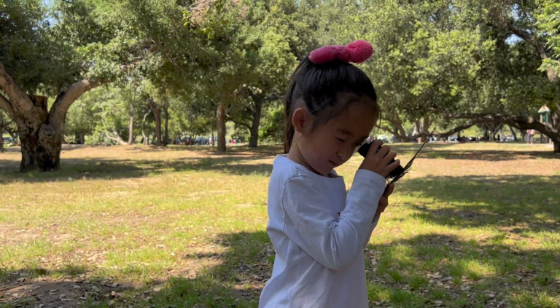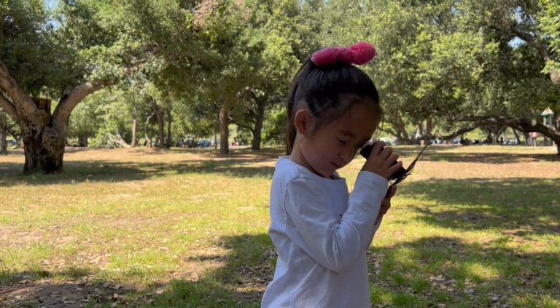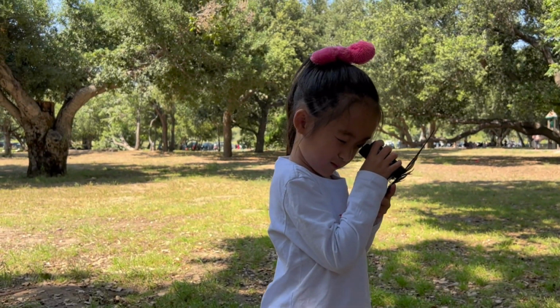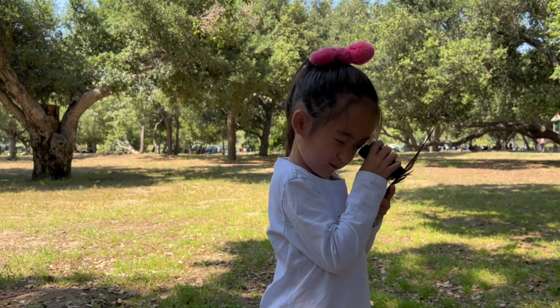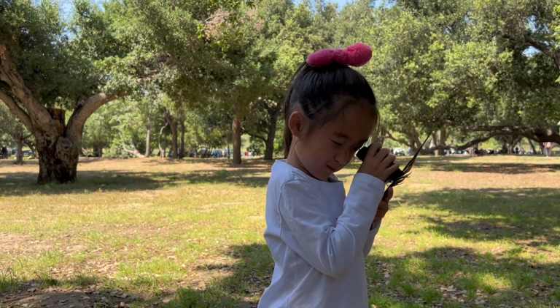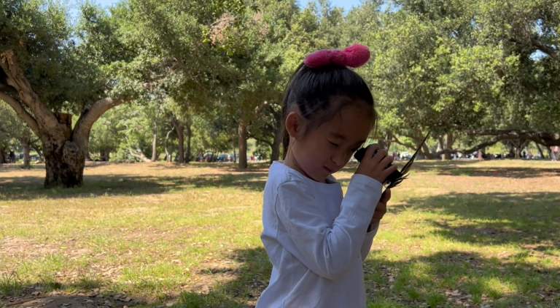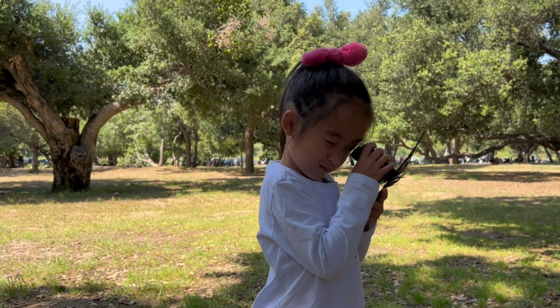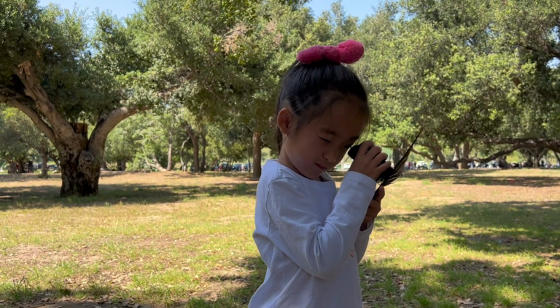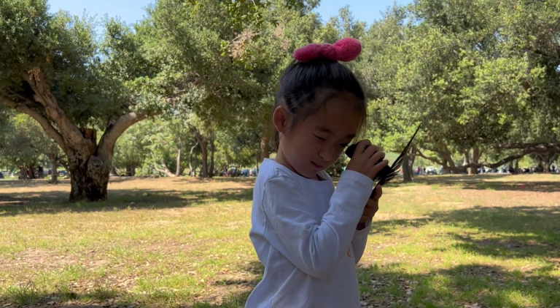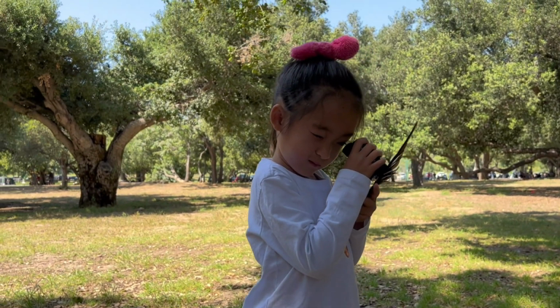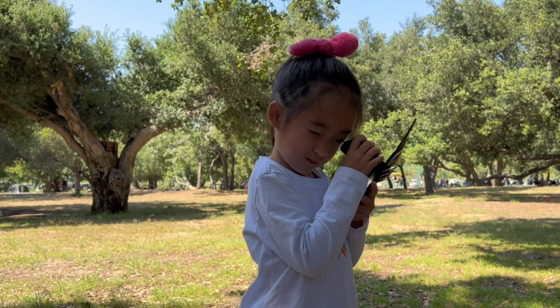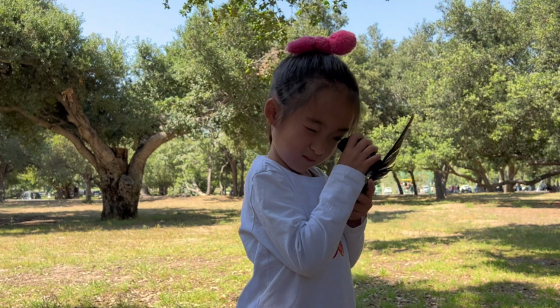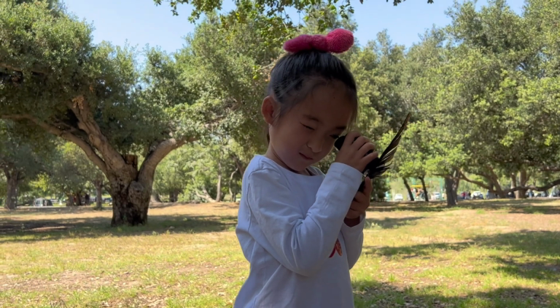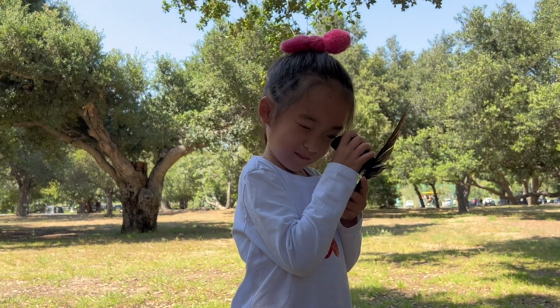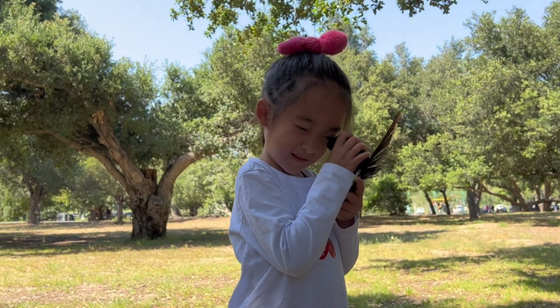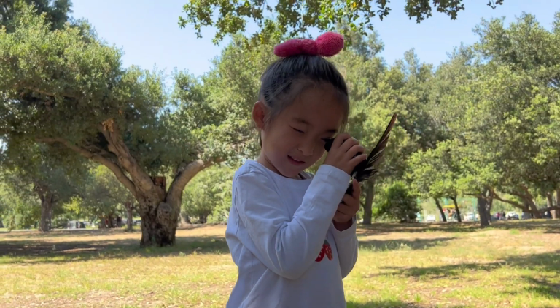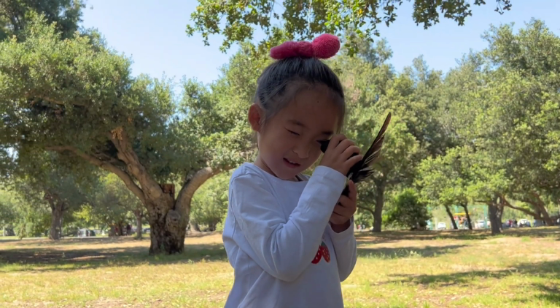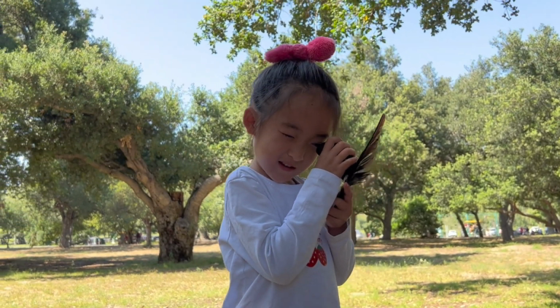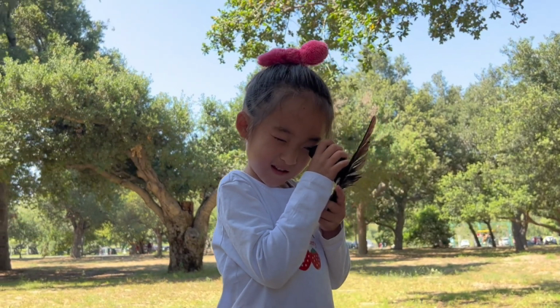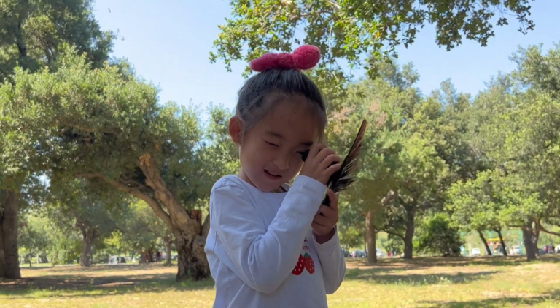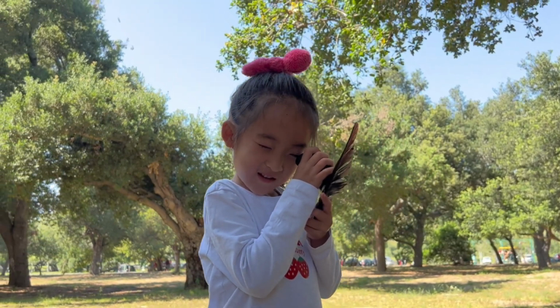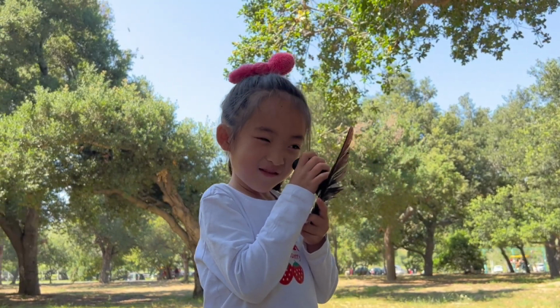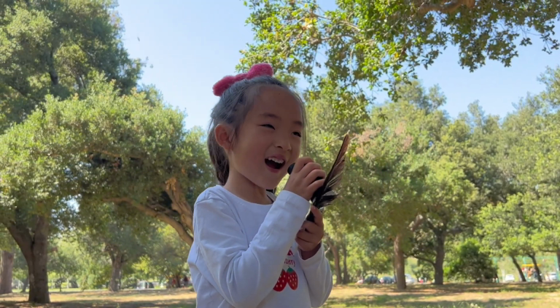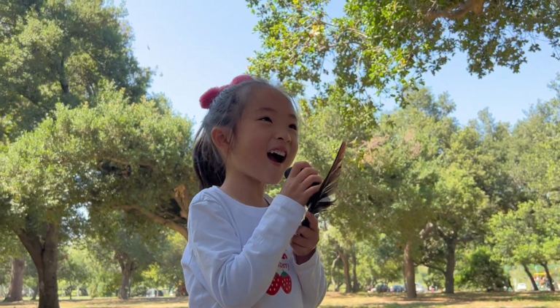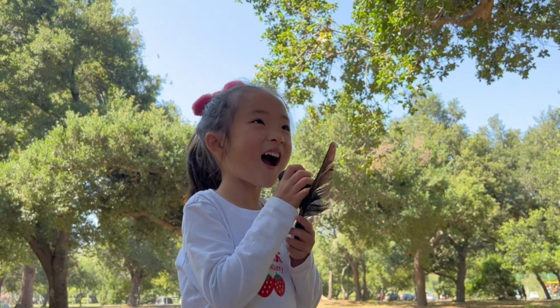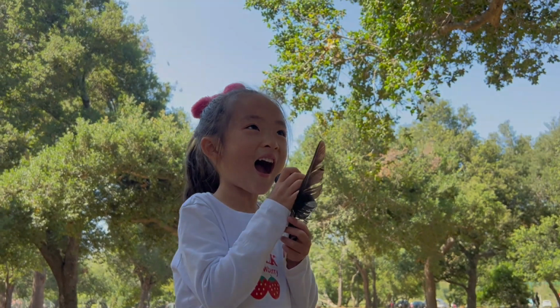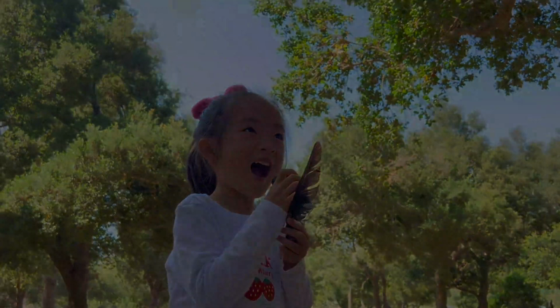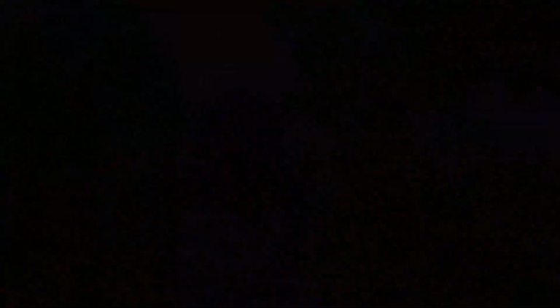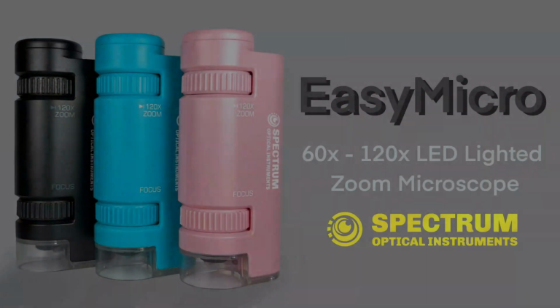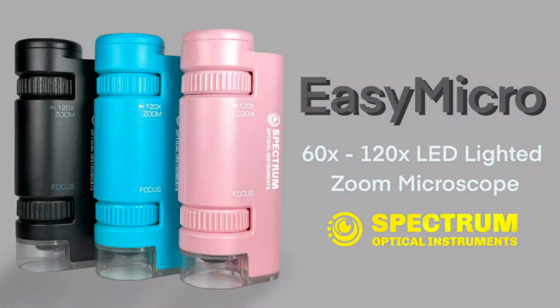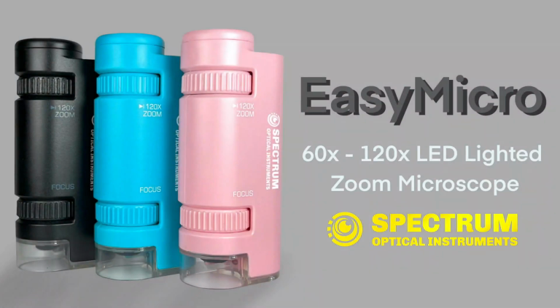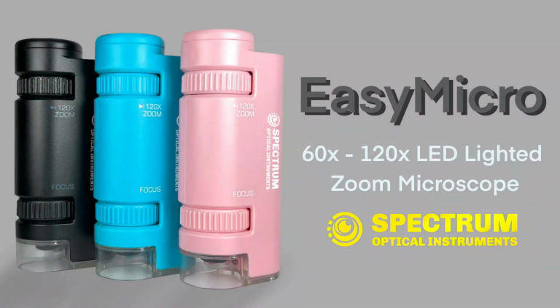The EZMicro is the perfect starter microscope for you to delve into the fascinating, tiny world around you. Keep exploring!